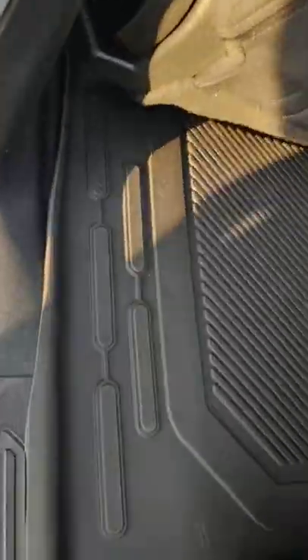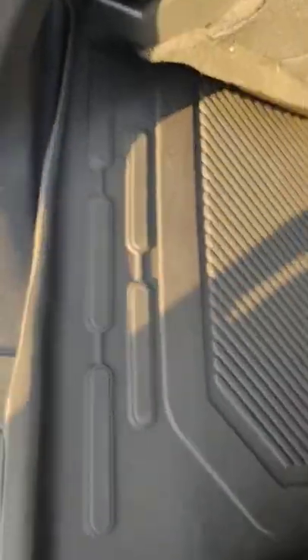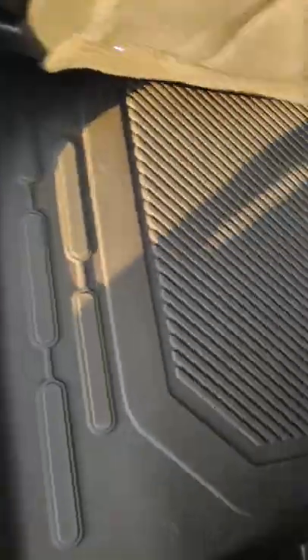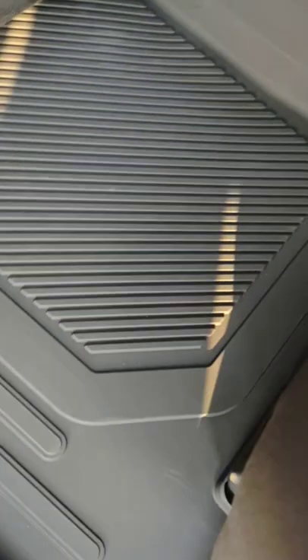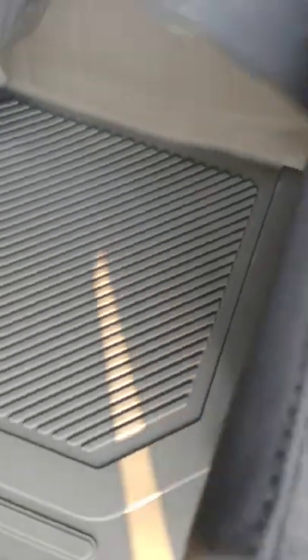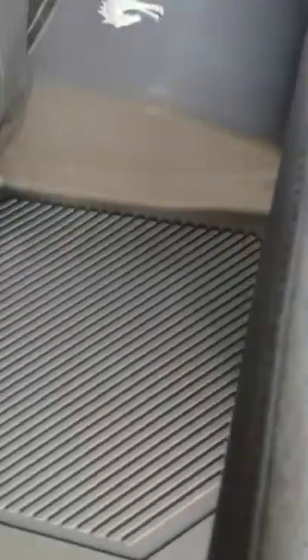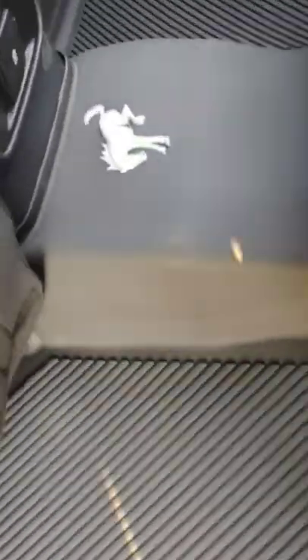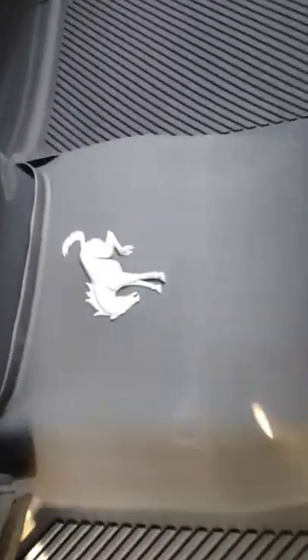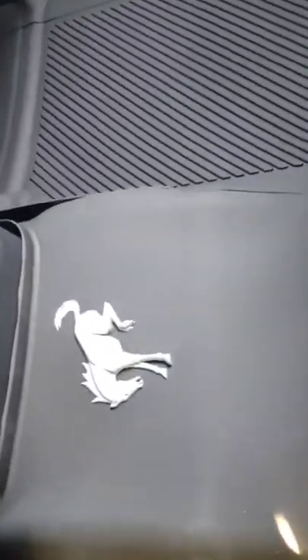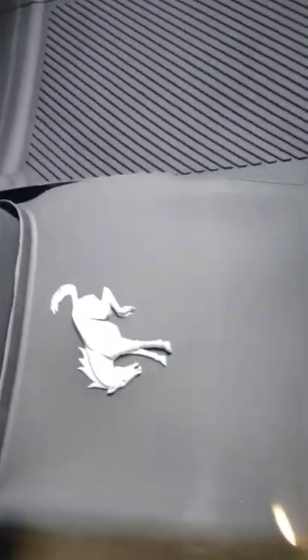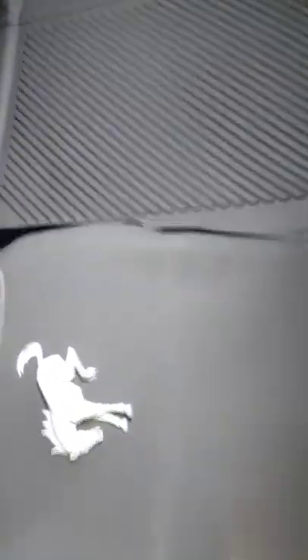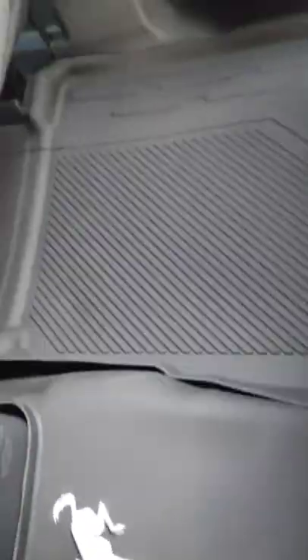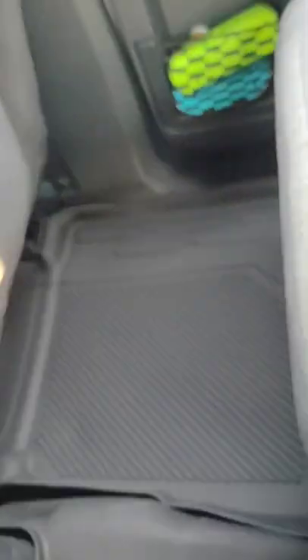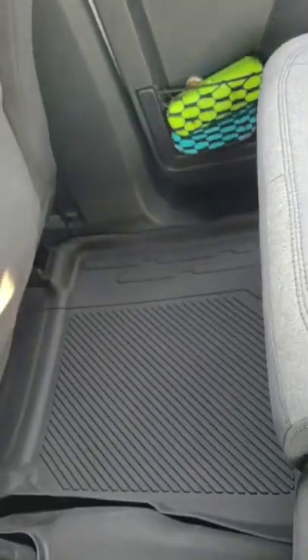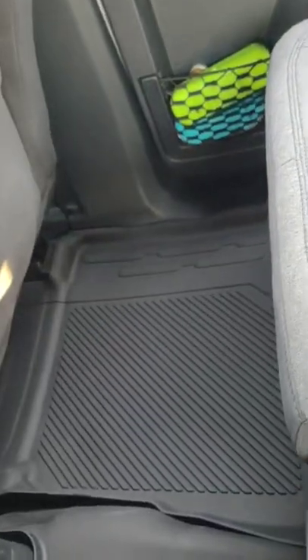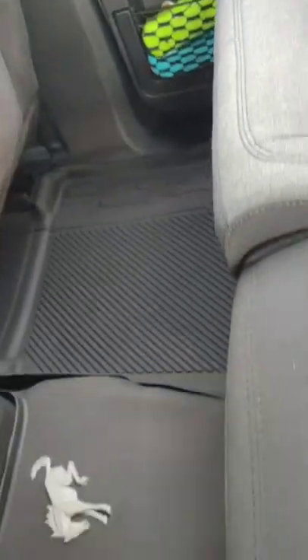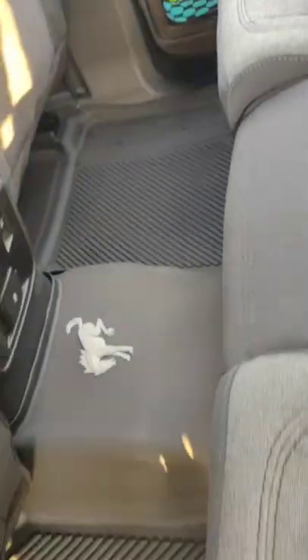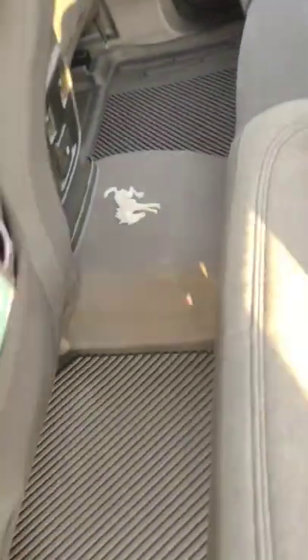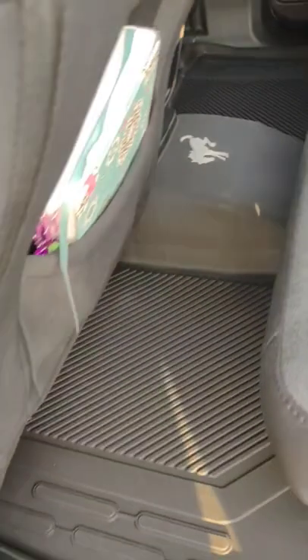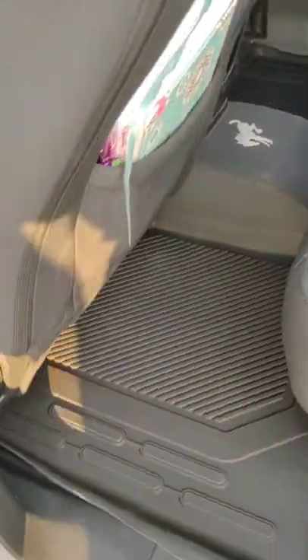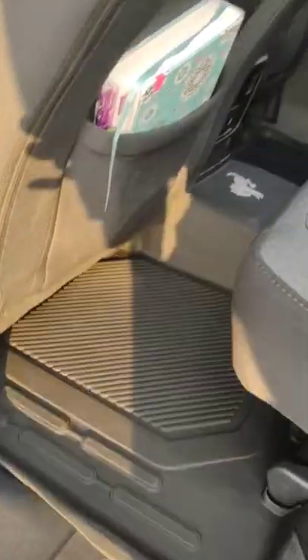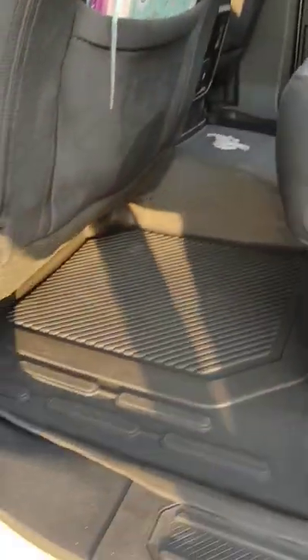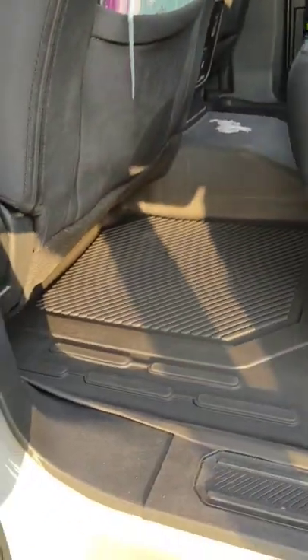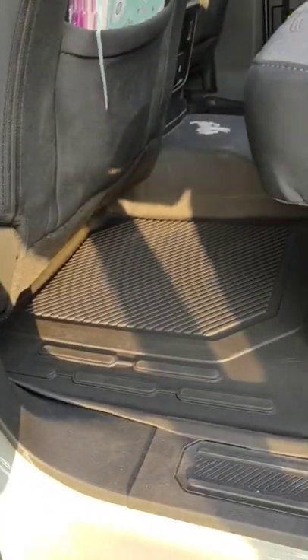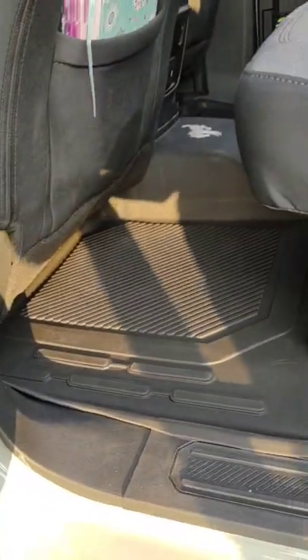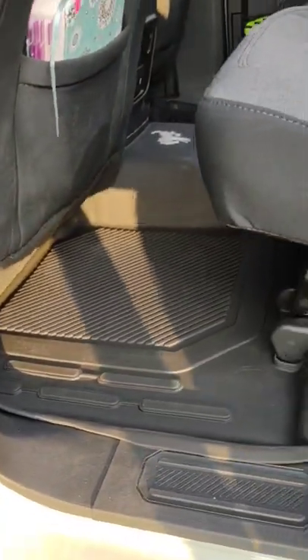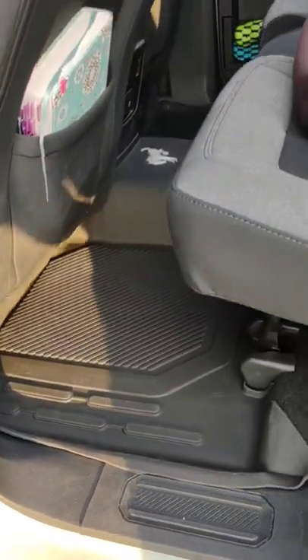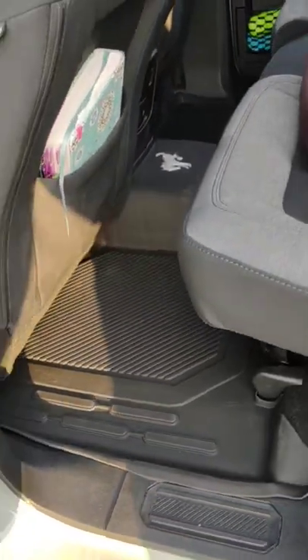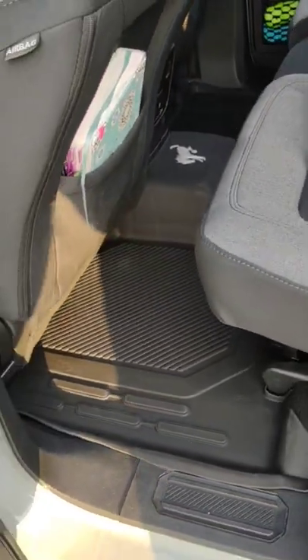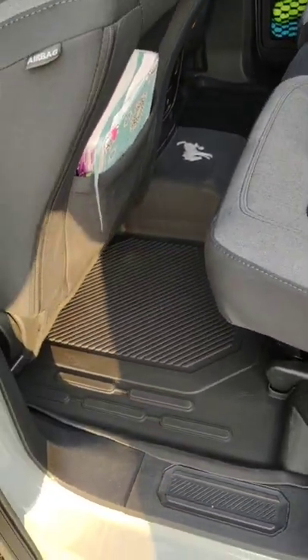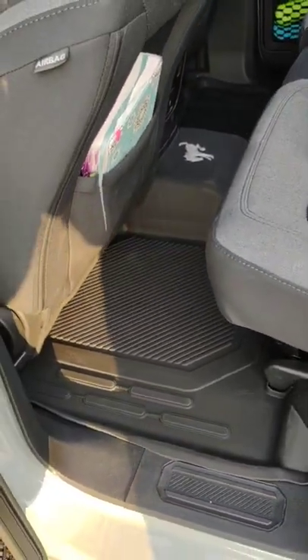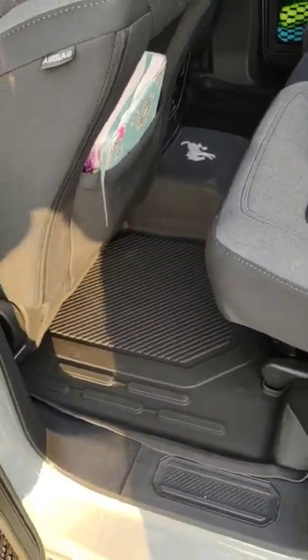The back as well. It's got the cool Bronco emblem. And what I like is it covers the whole floor all the way down, so it'll protect our carpets way more than without it.